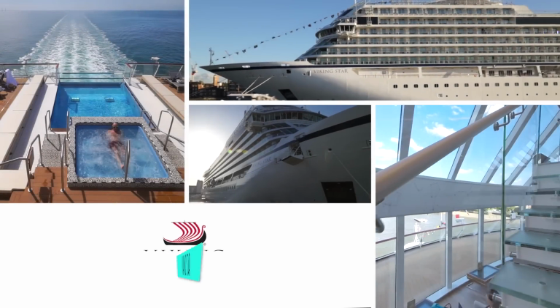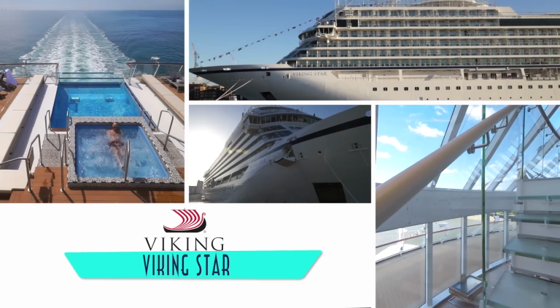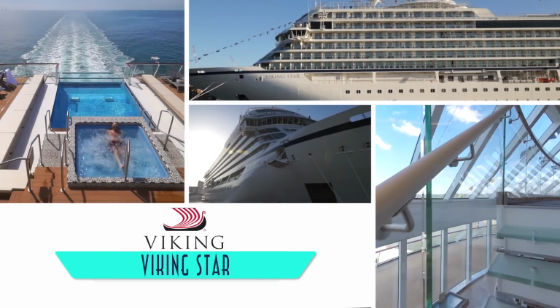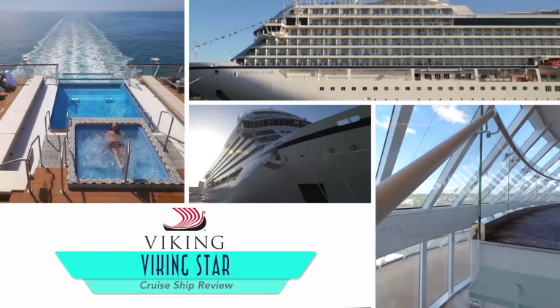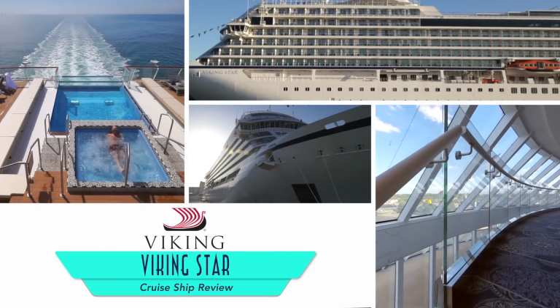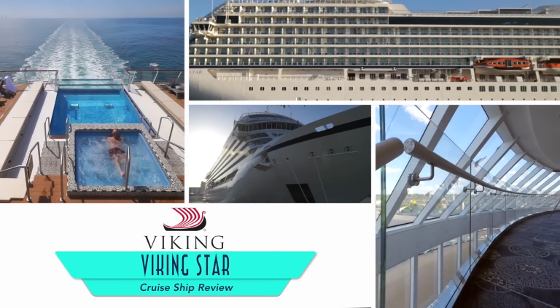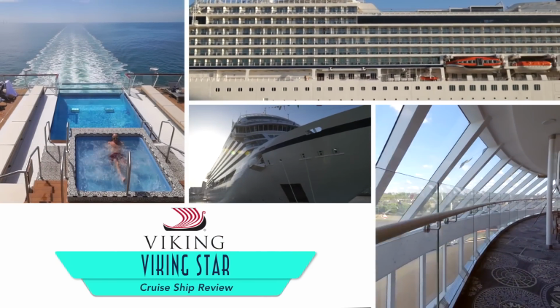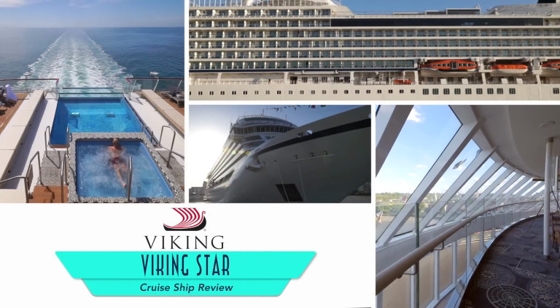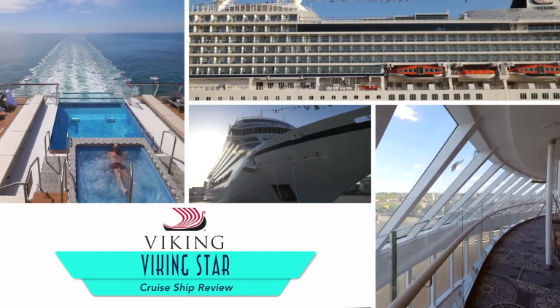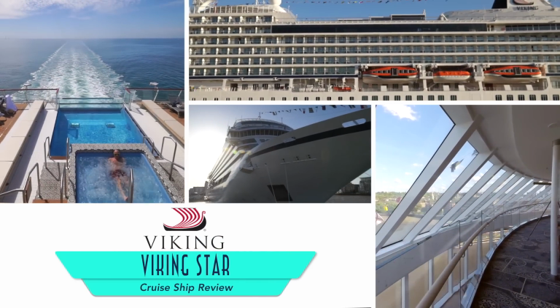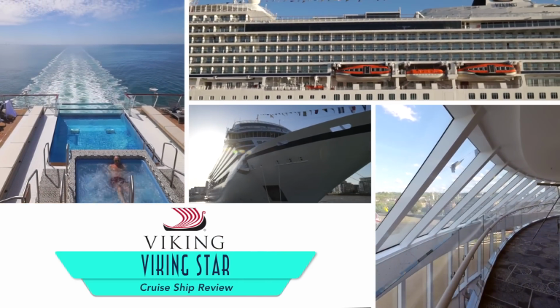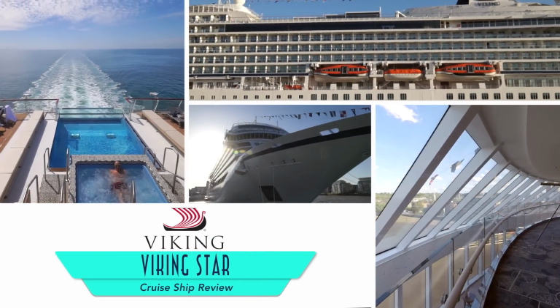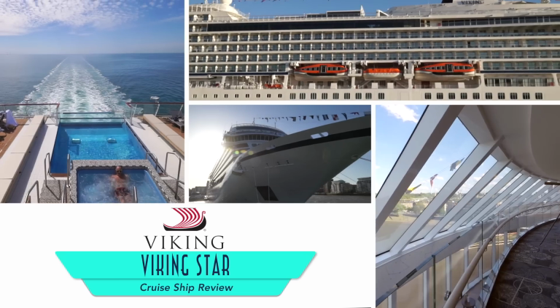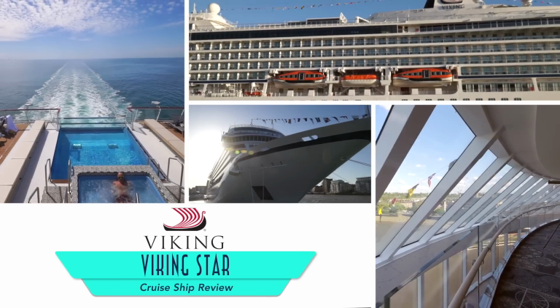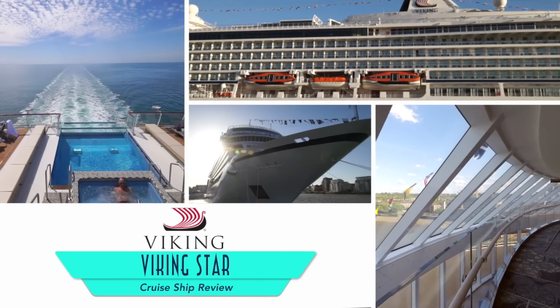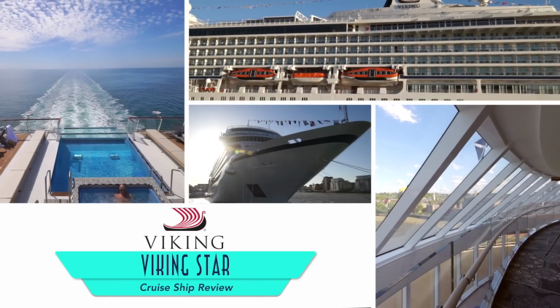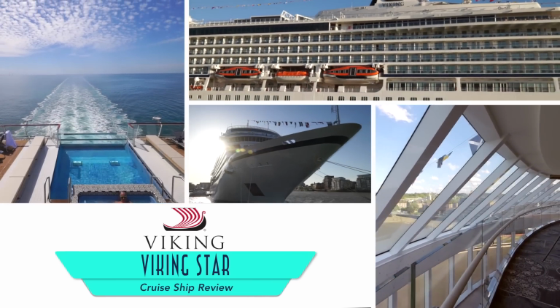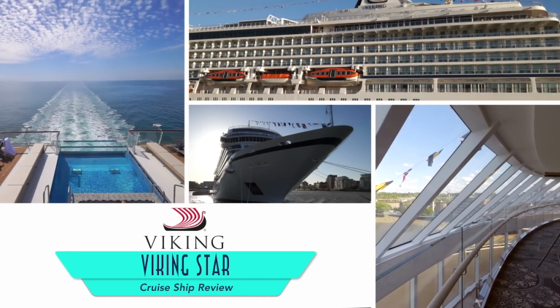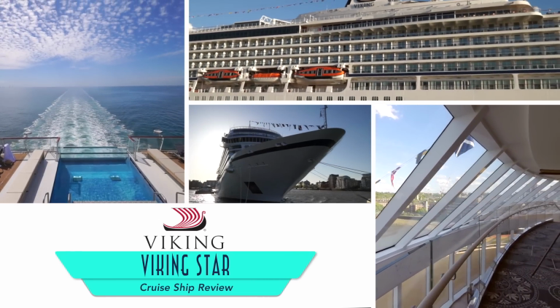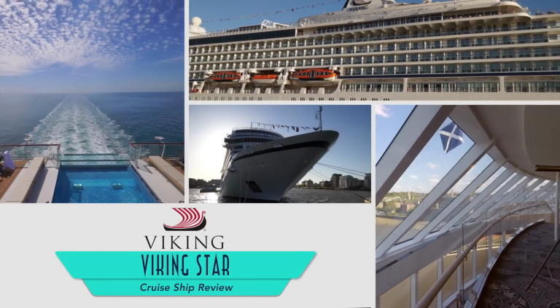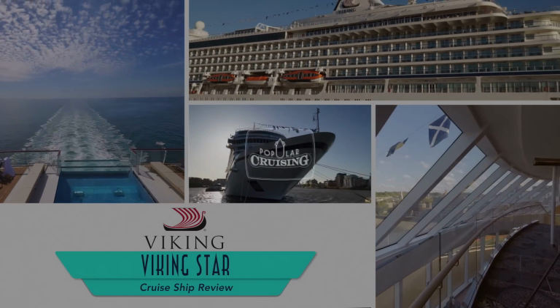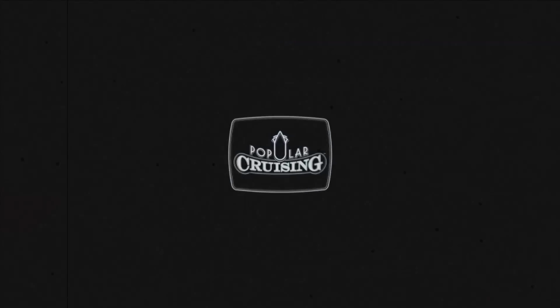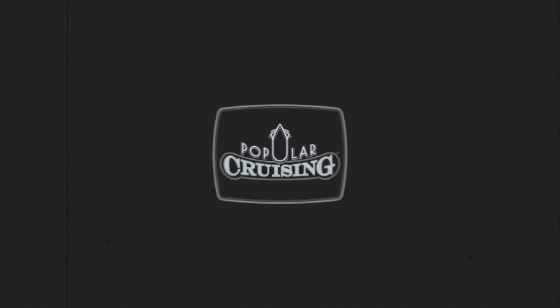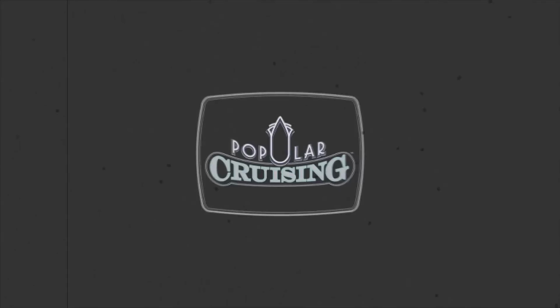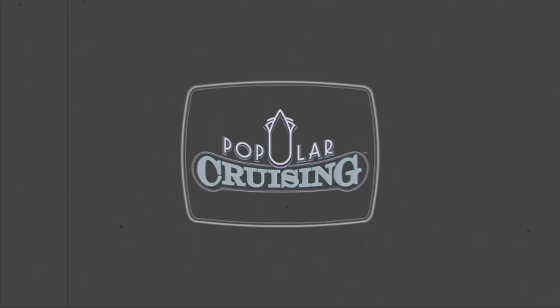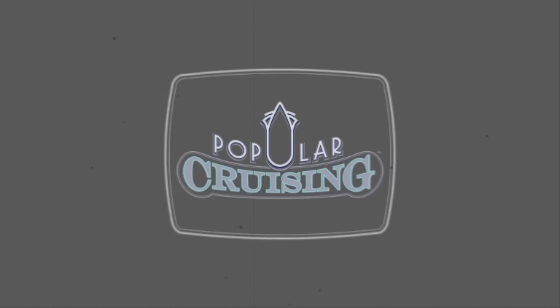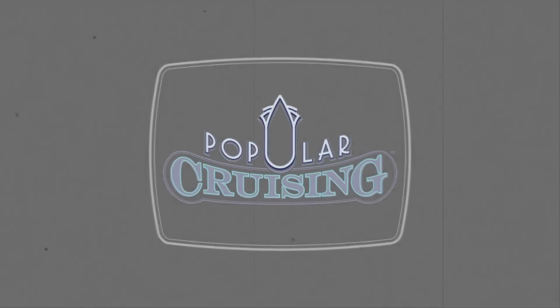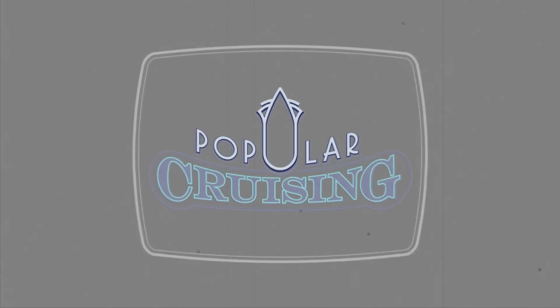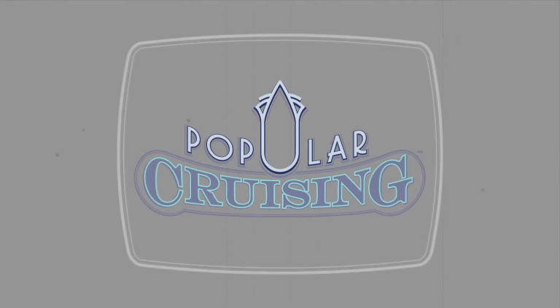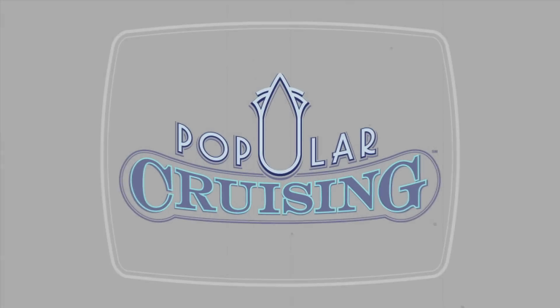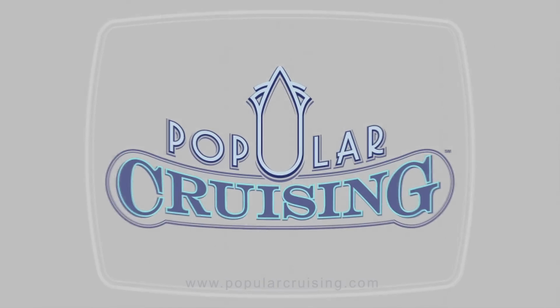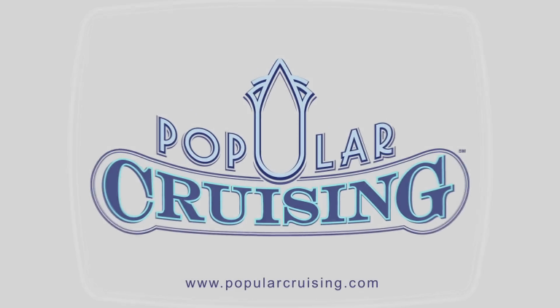Welcome to Popular Cruising! You're watching our review of the Viking Star, the first ocean ship from Viking Cruises. Following the success of Viking River Cruises, Viking Ocean Cruises is set to become just as popular on the high seas.